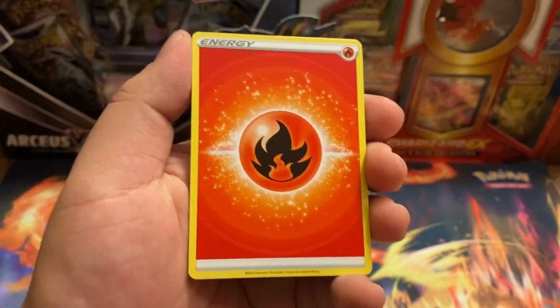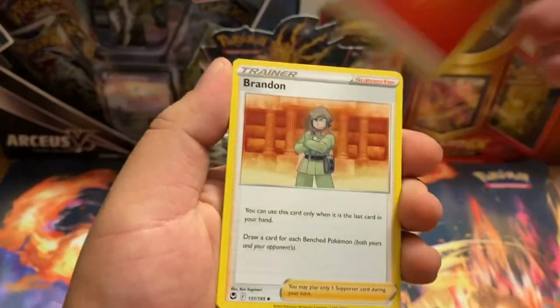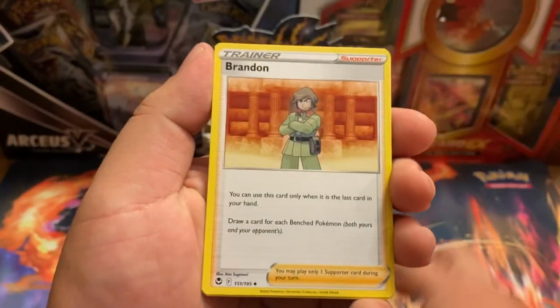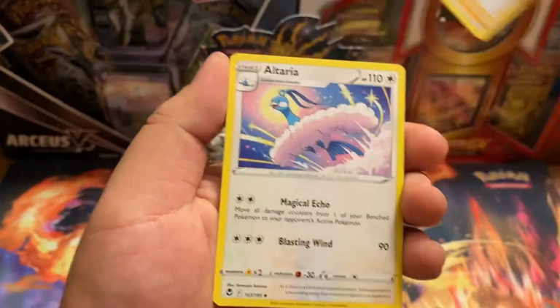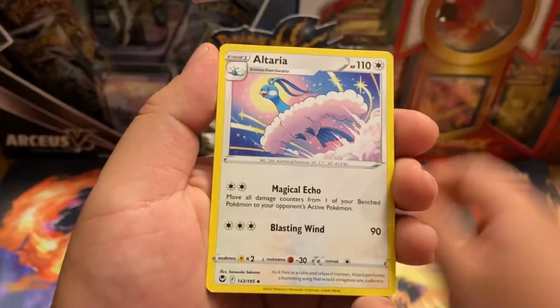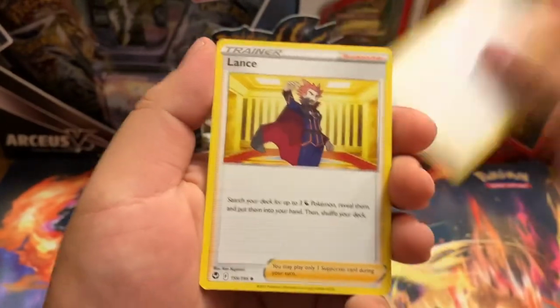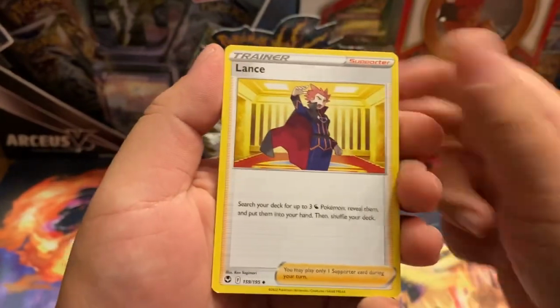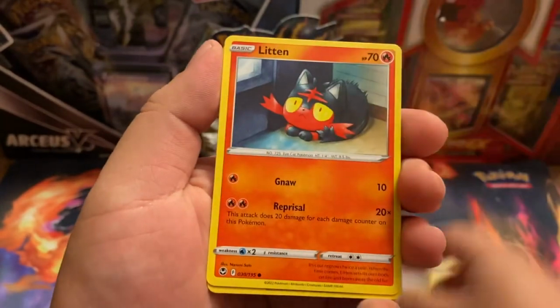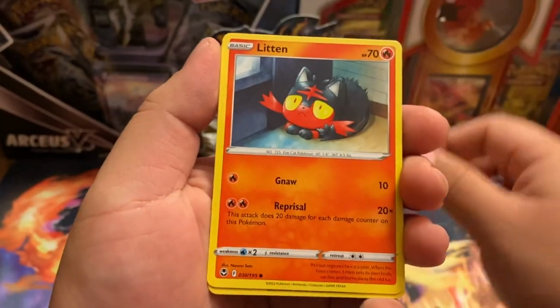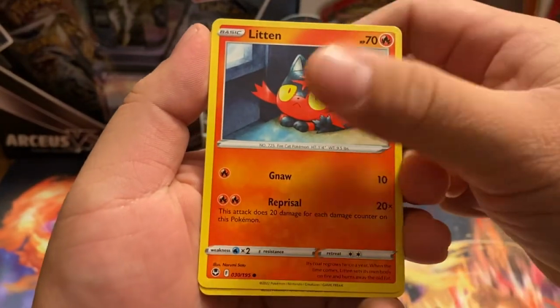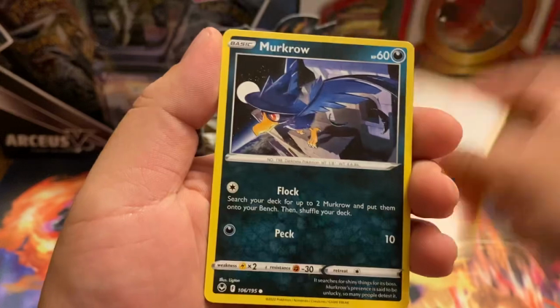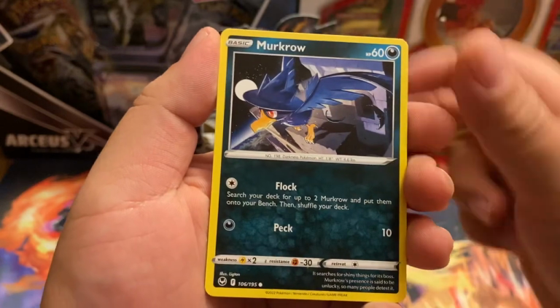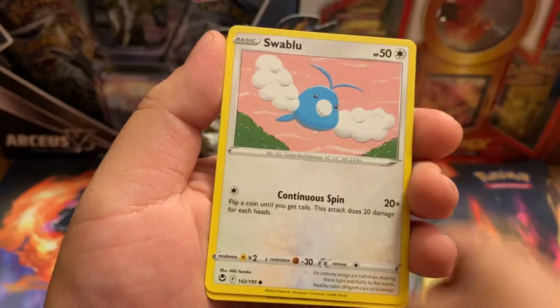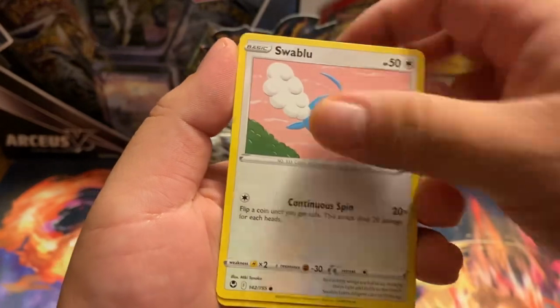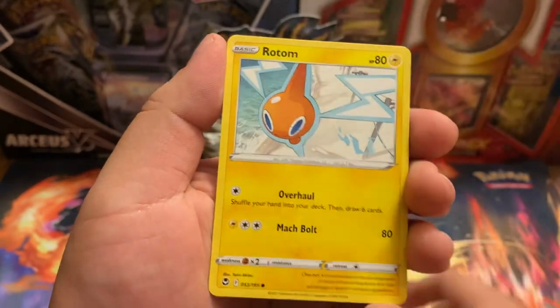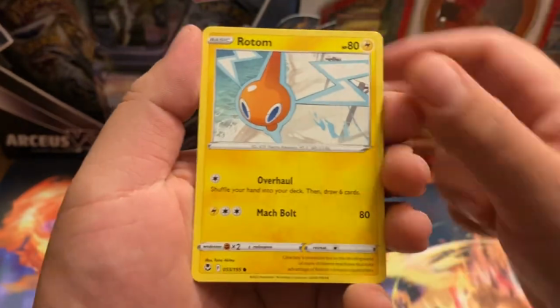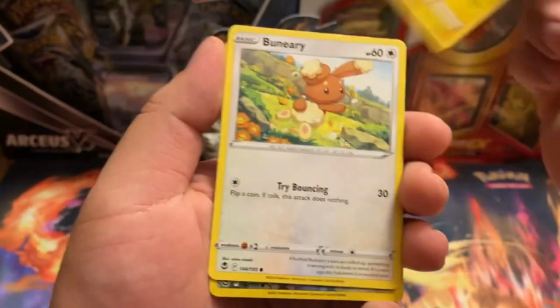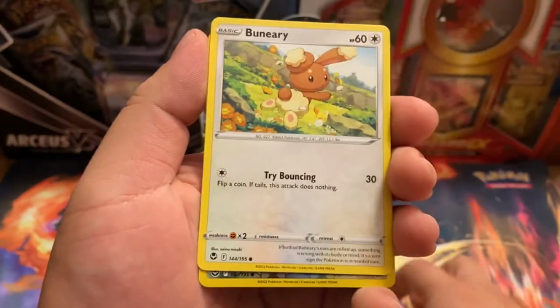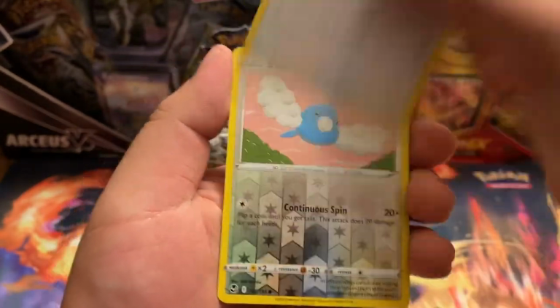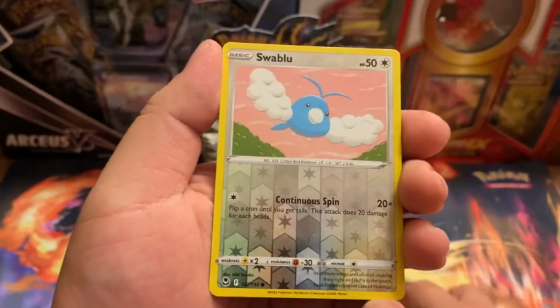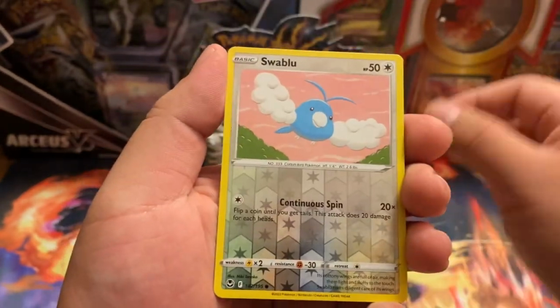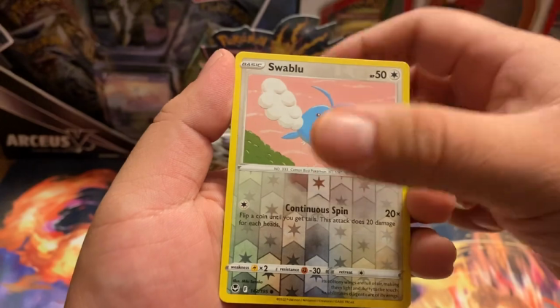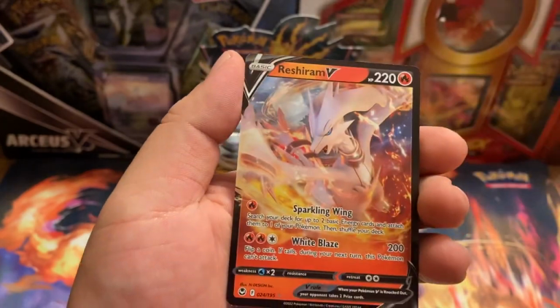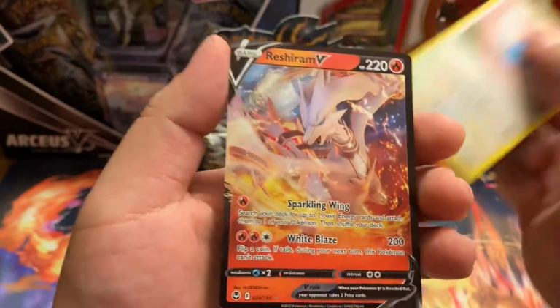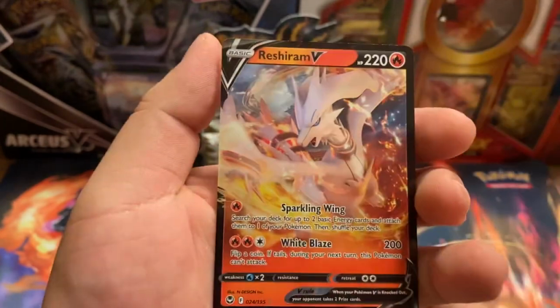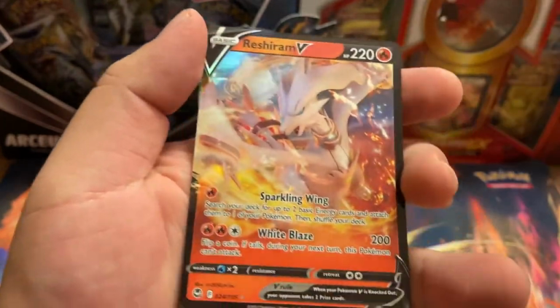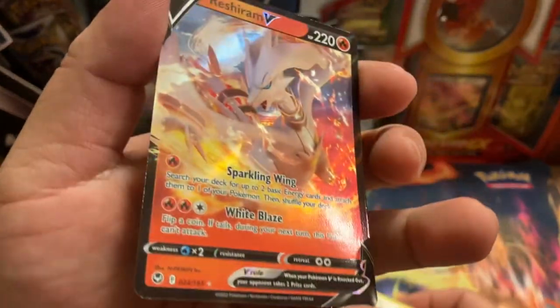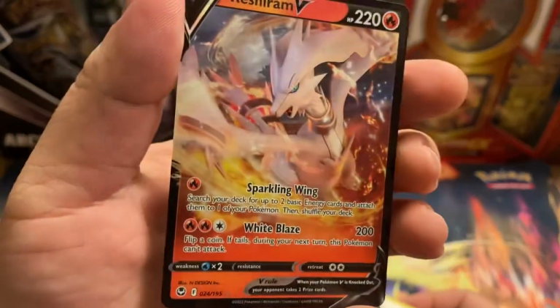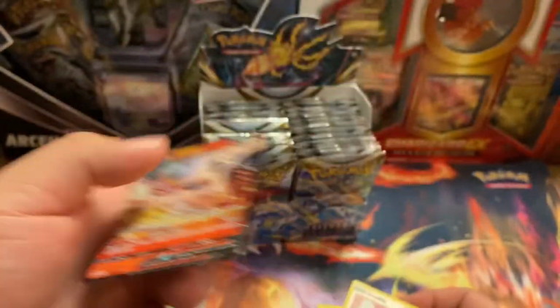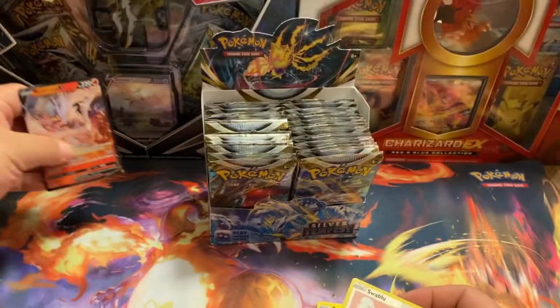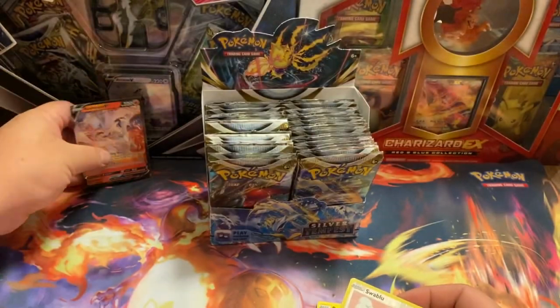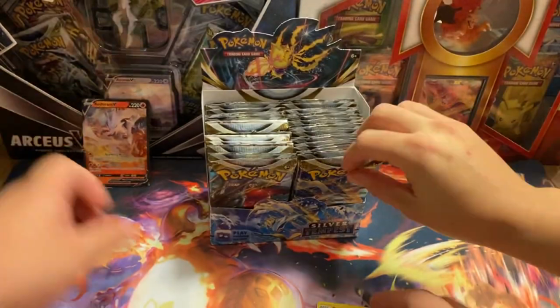Alright, we got the Fire Energy pack. Can I get a fire pack or what? Let's see. We got Mewtwo, Swablu, Rotom, Bunnelby, Swablu Reverse. Oh, Lugia VStar! That's our first one, so yay.